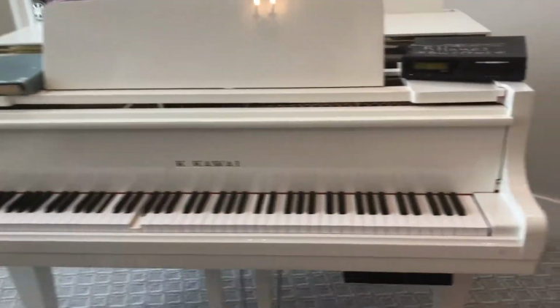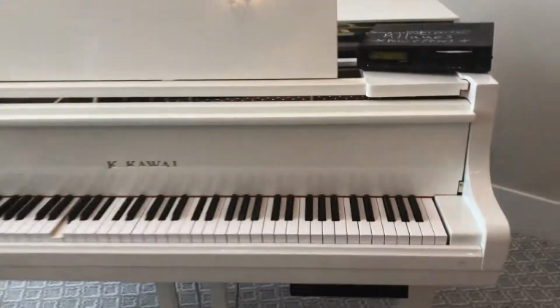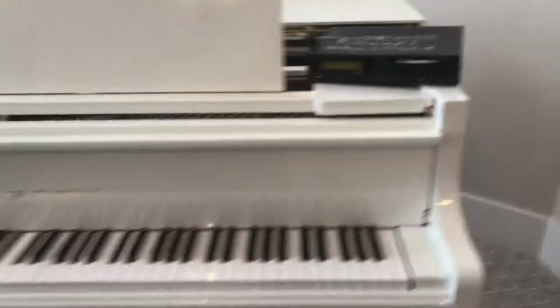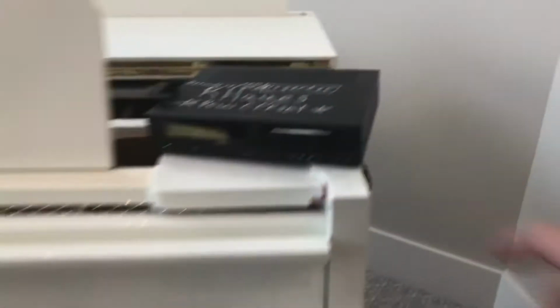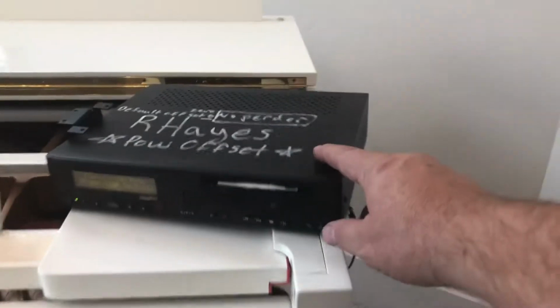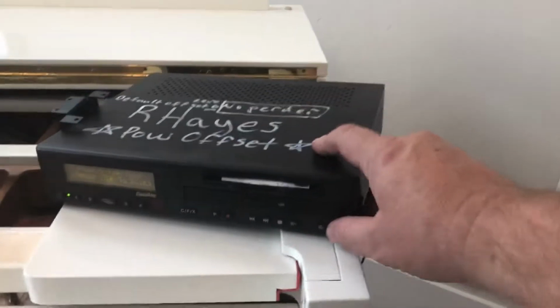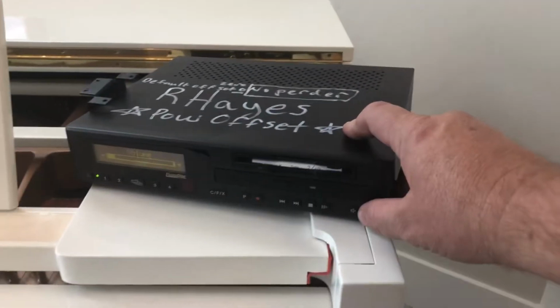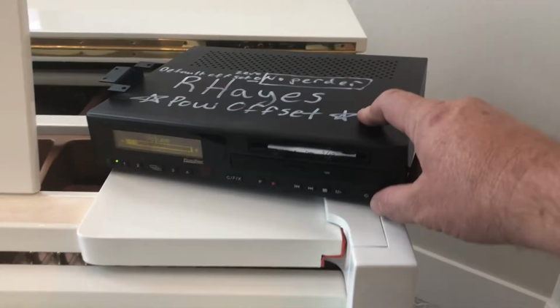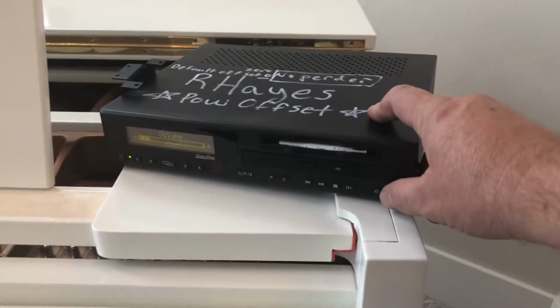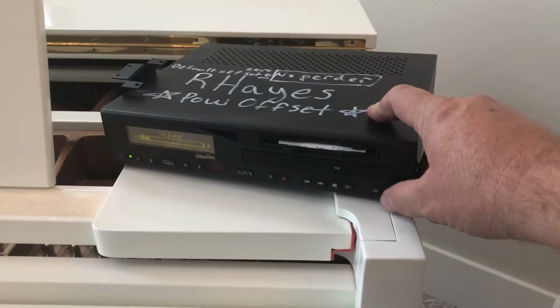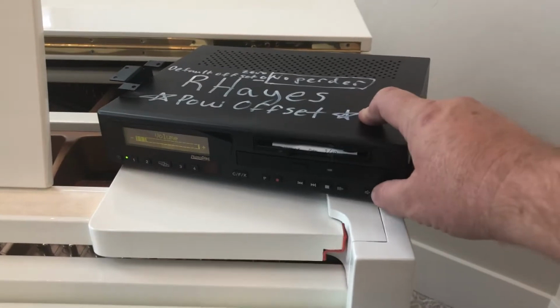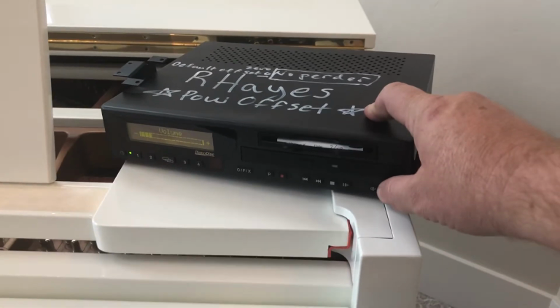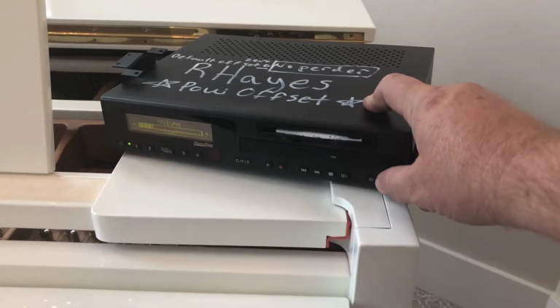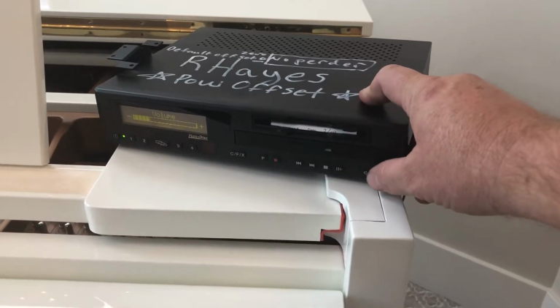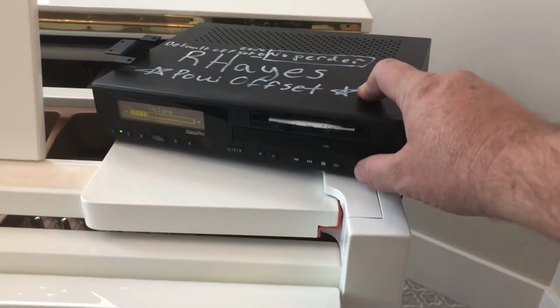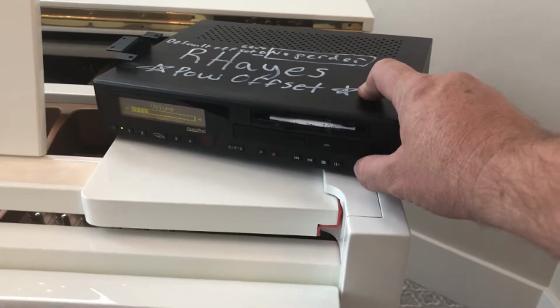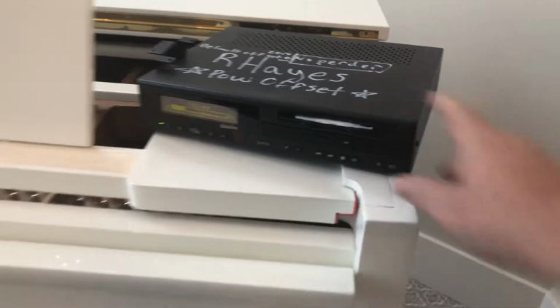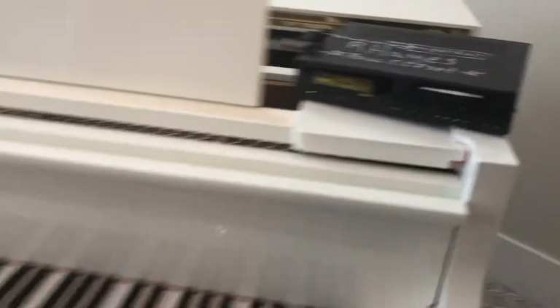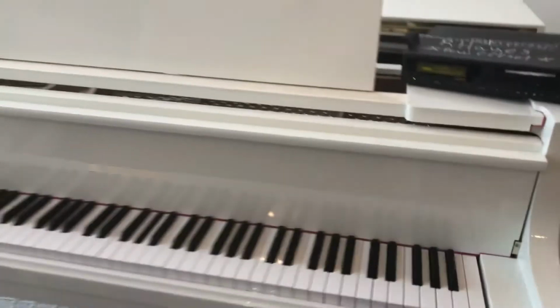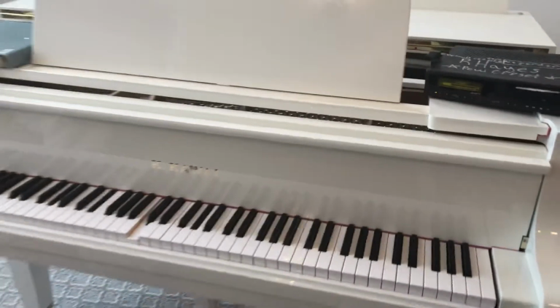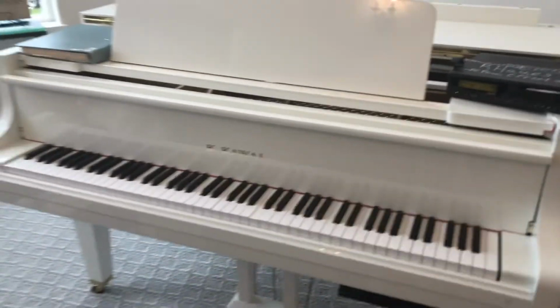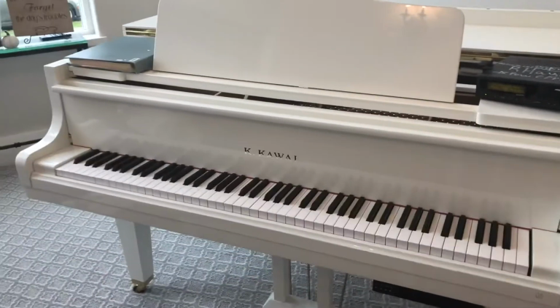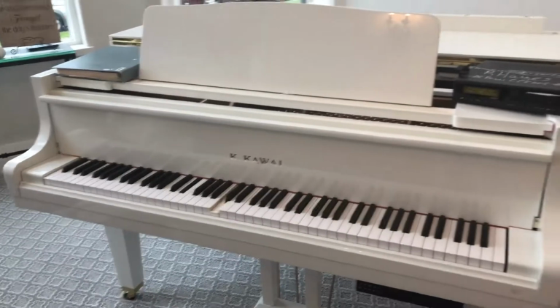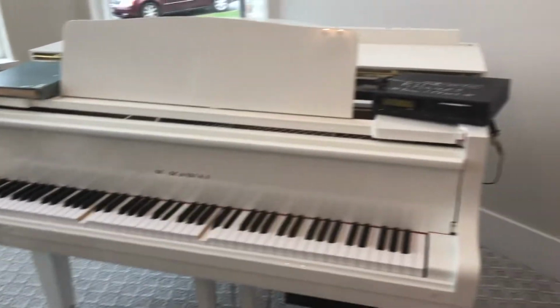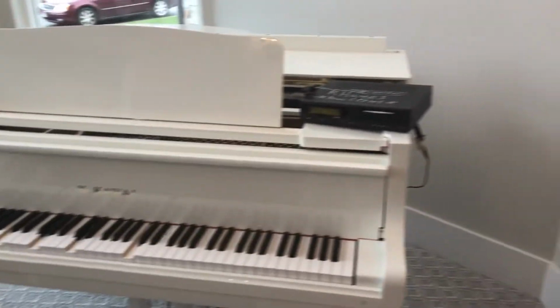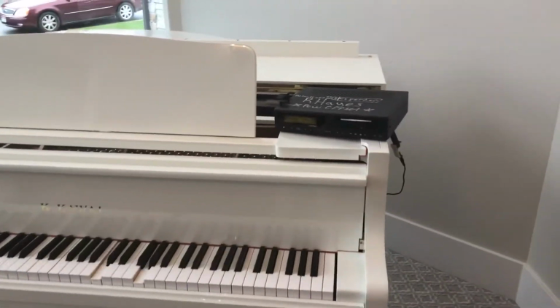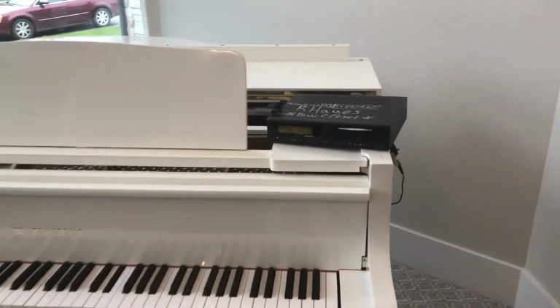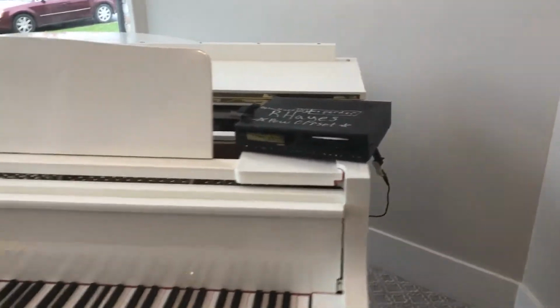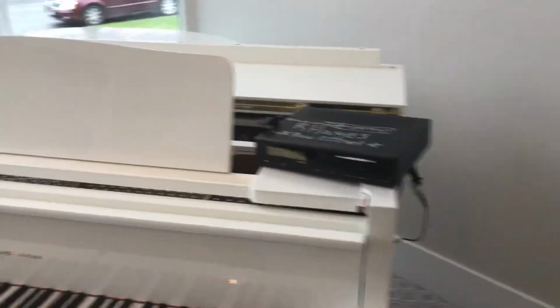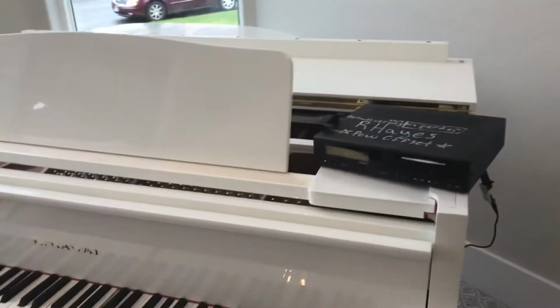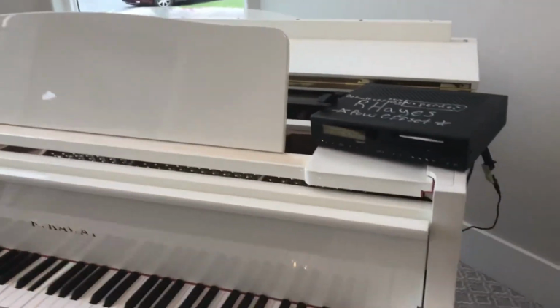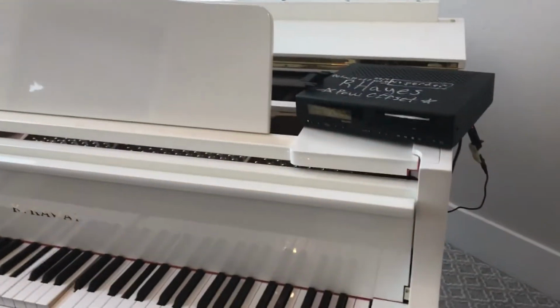Let me turn it over. You have to turn the volume up here, though. It works just fine.